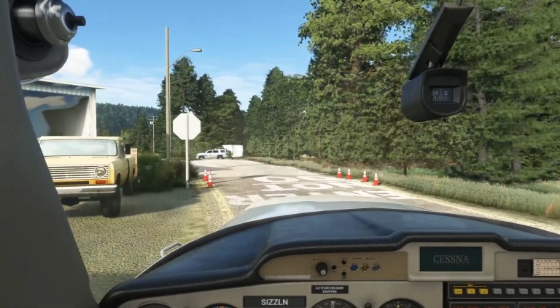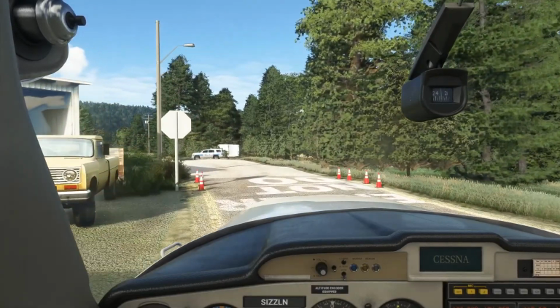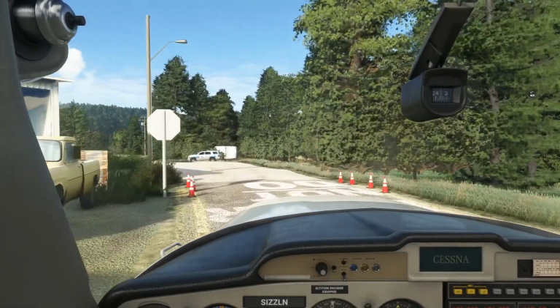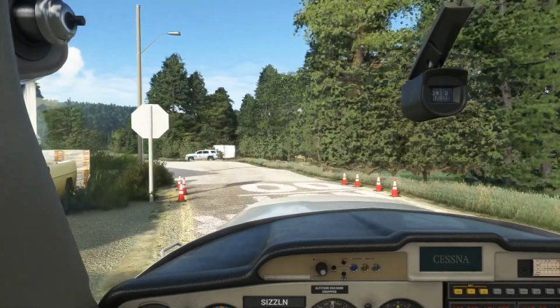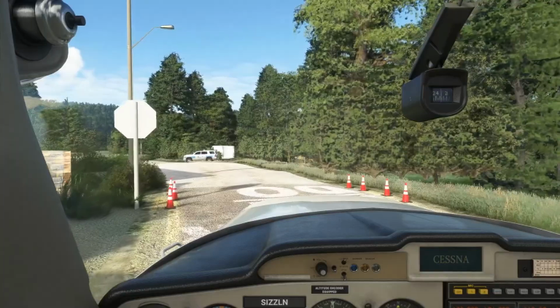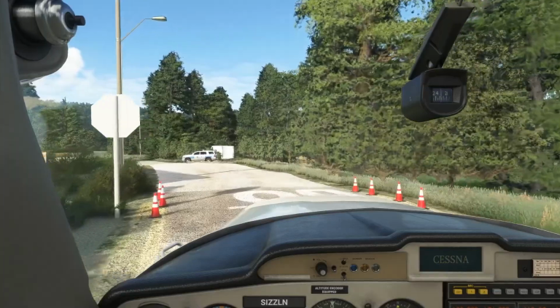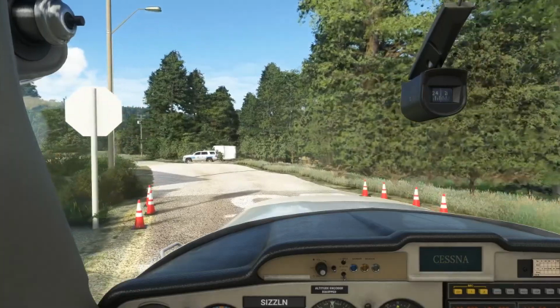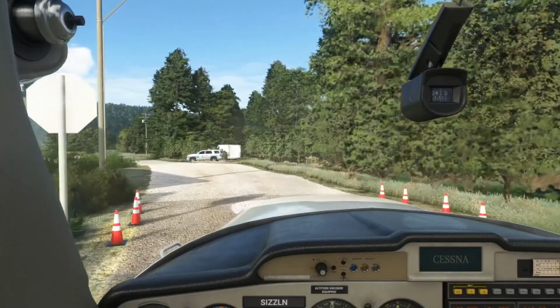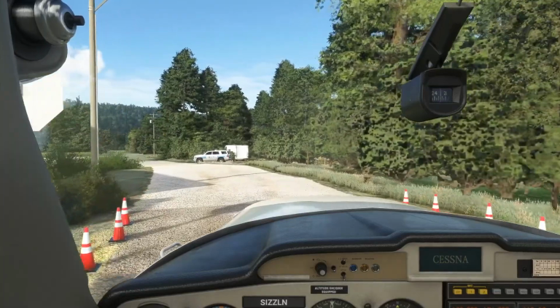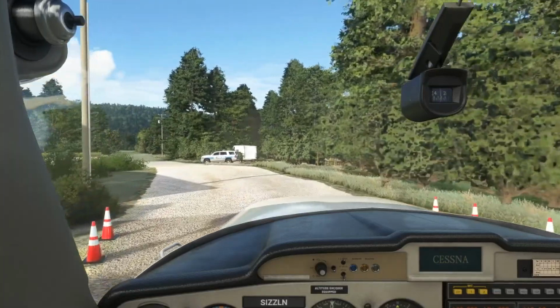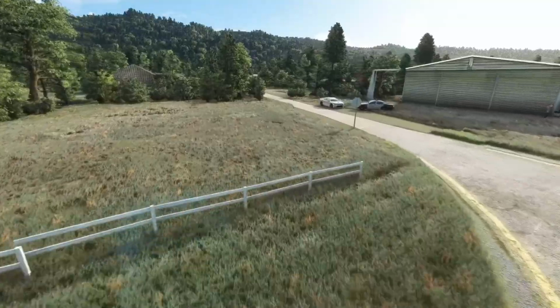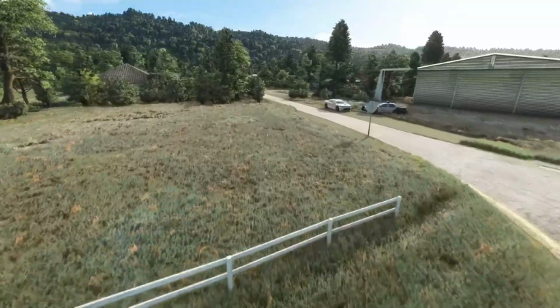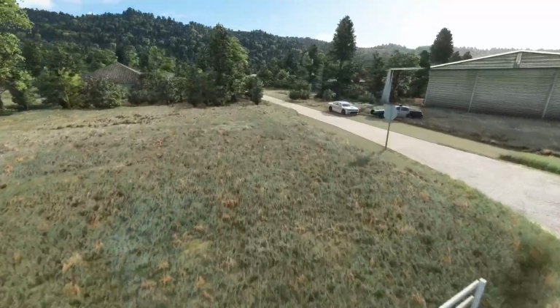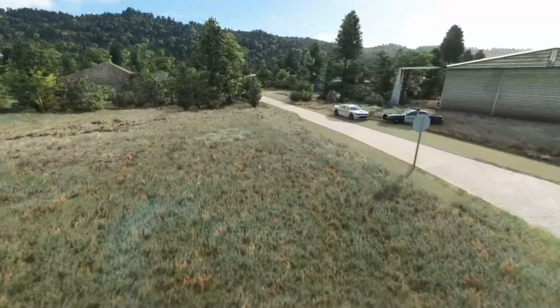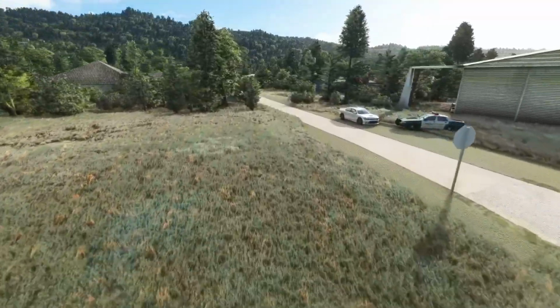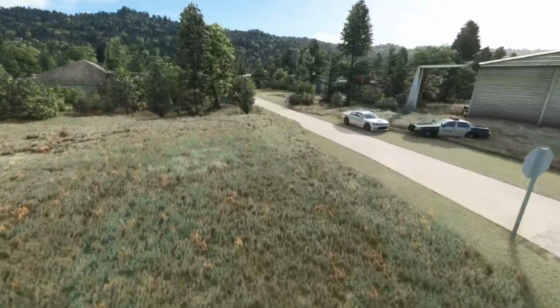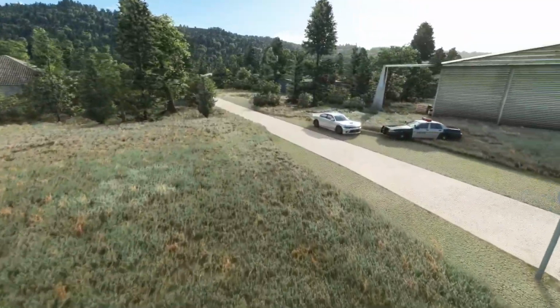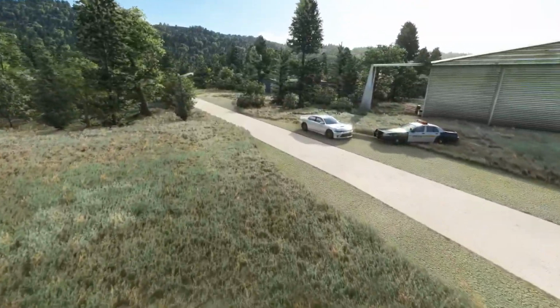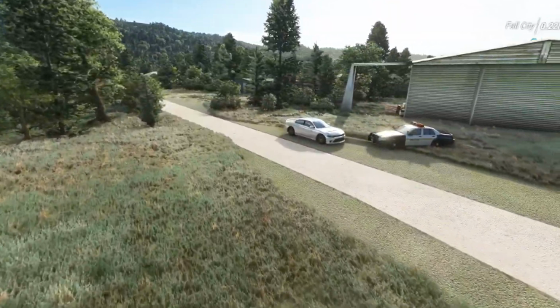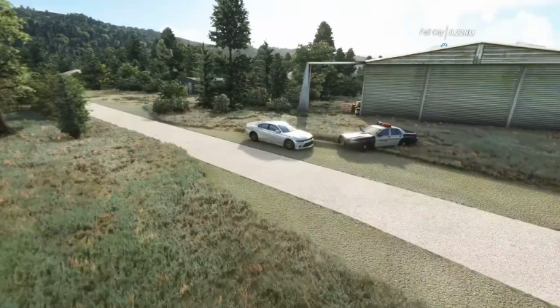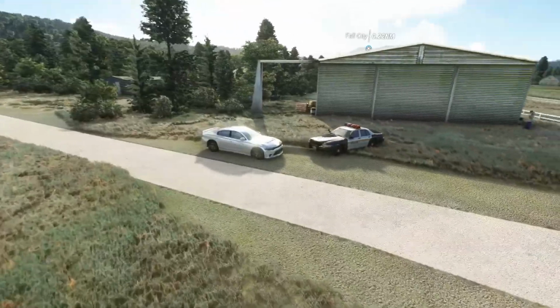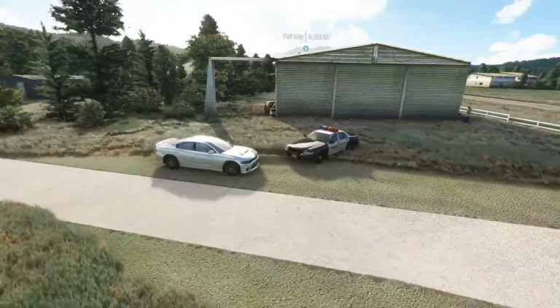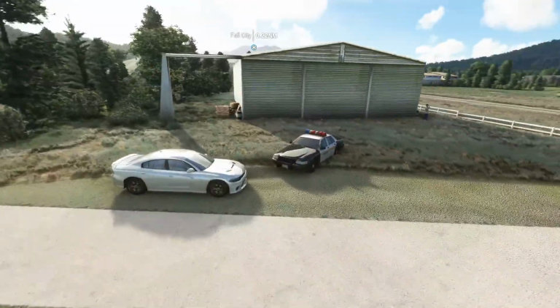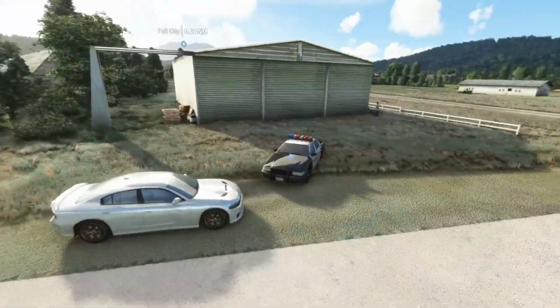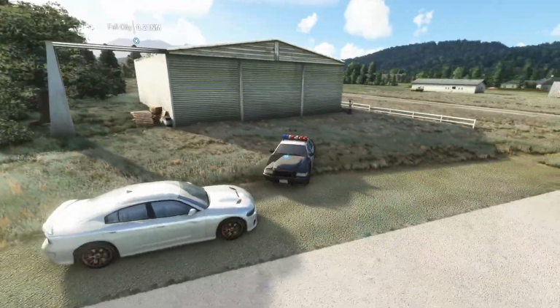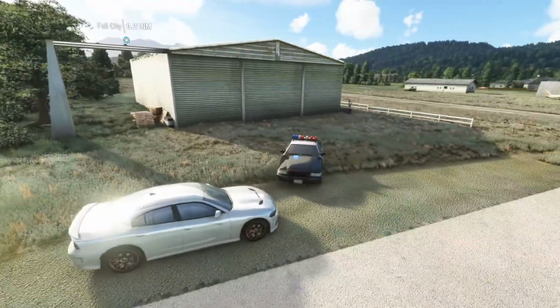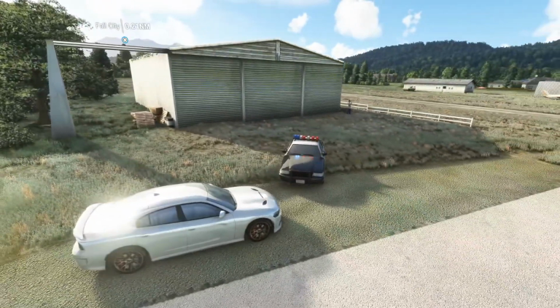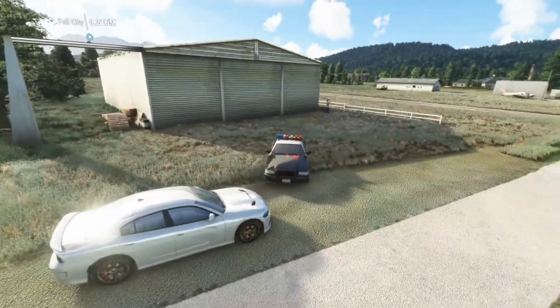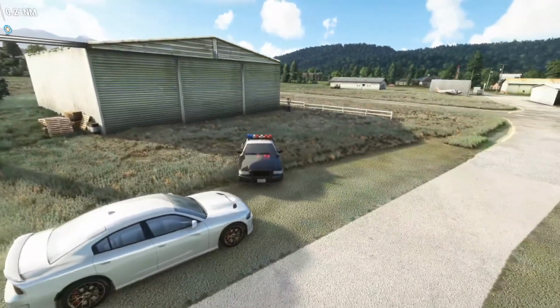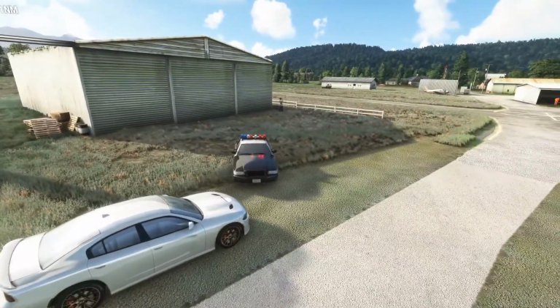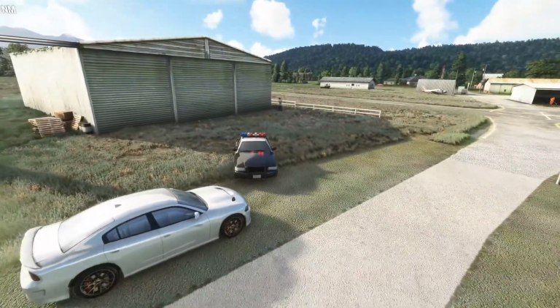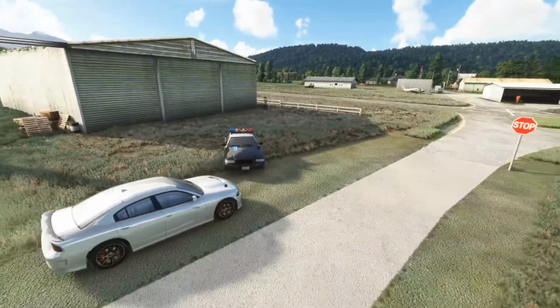The added details Russ White puts to his work are great. It seems like the sheriff has pulled over a sports car for speeding, with the flashing blue and red lights to go with it.